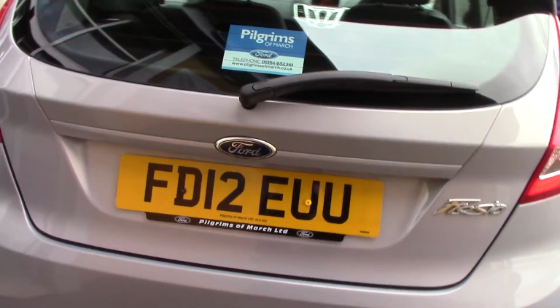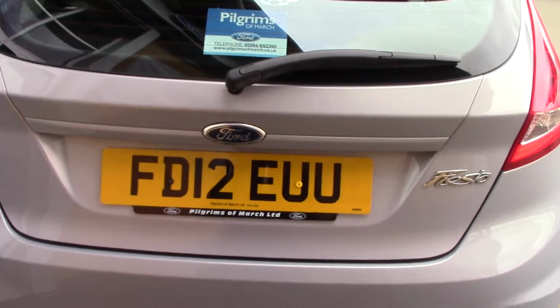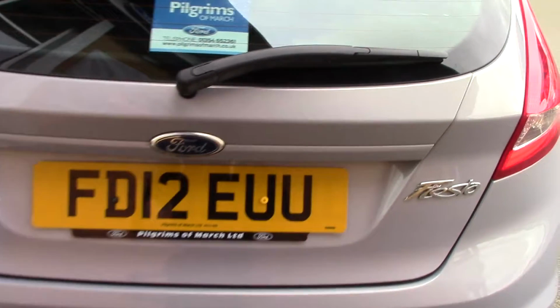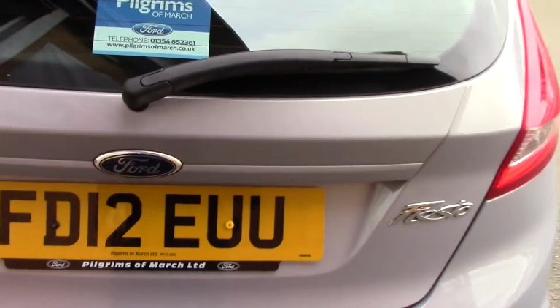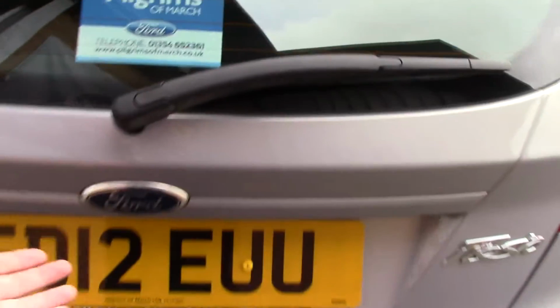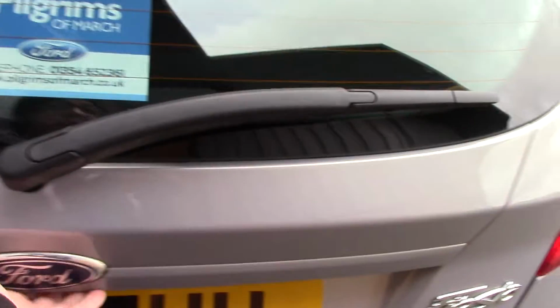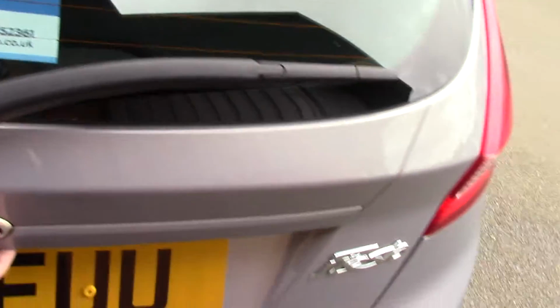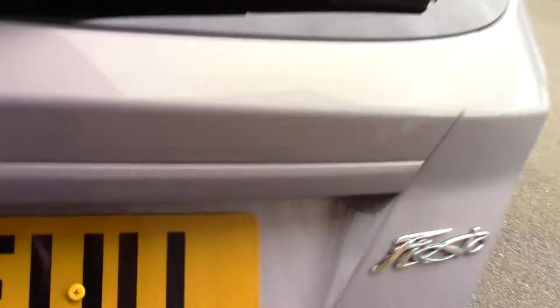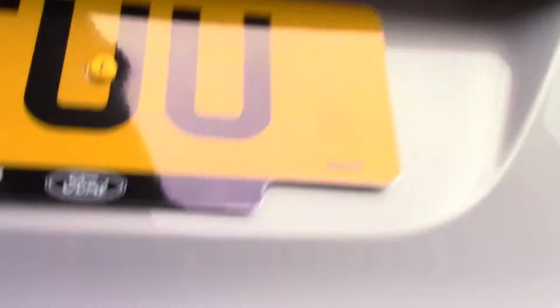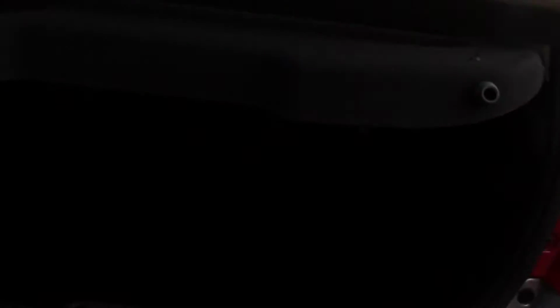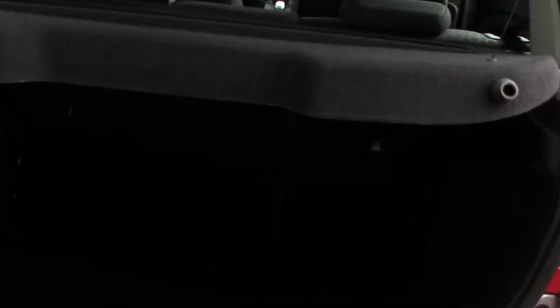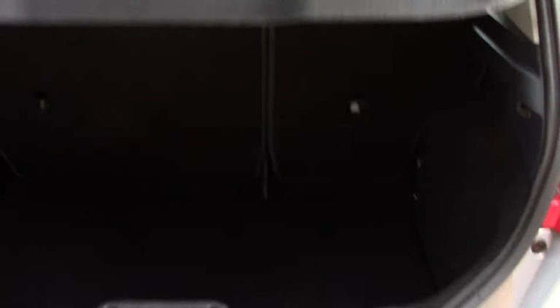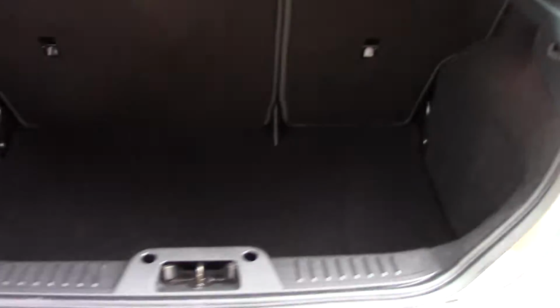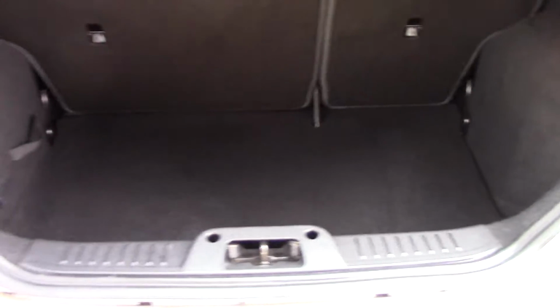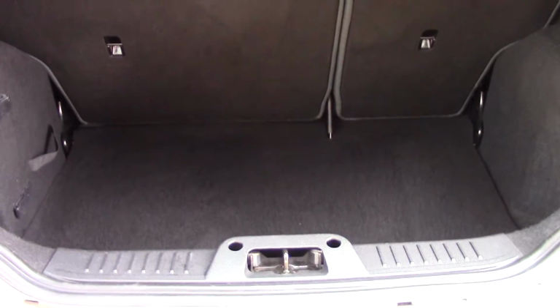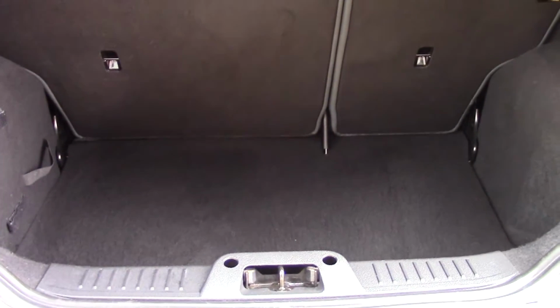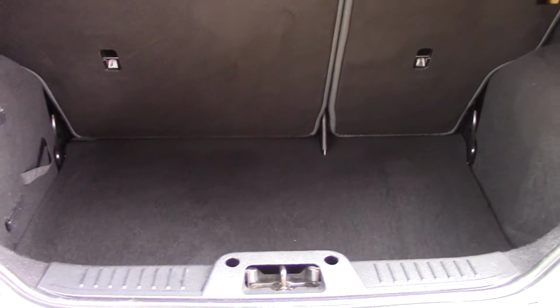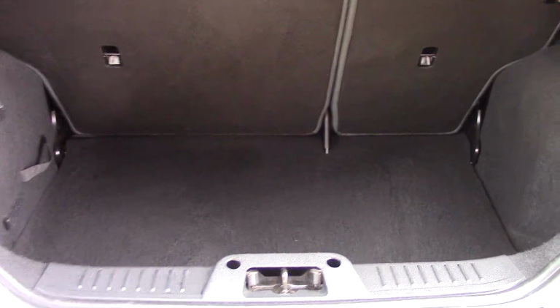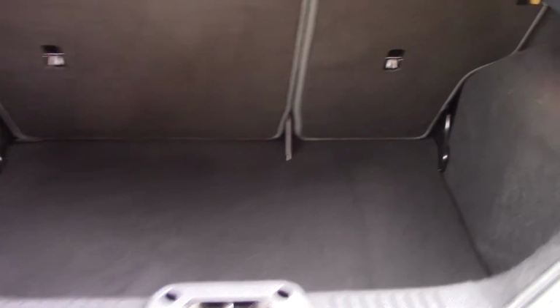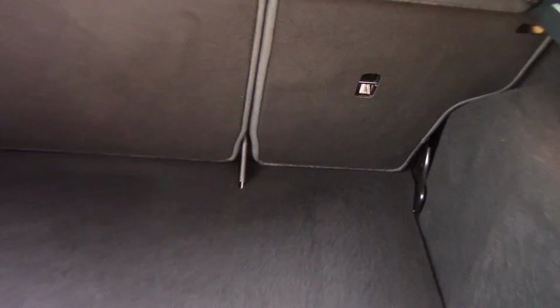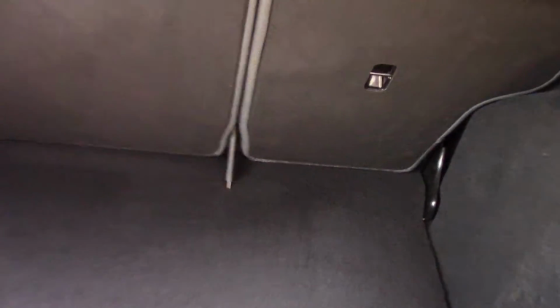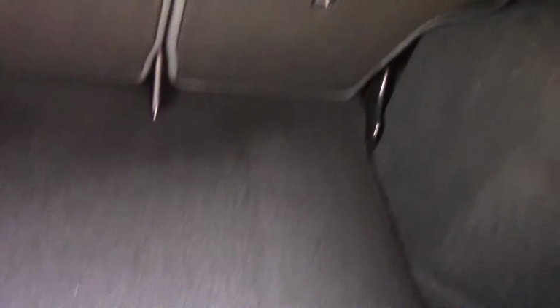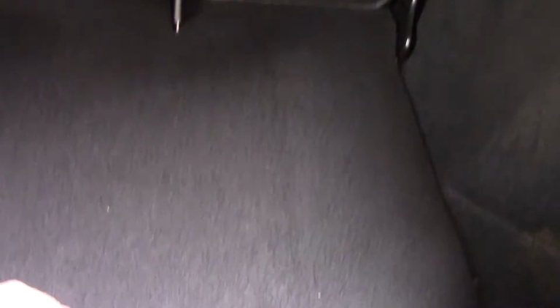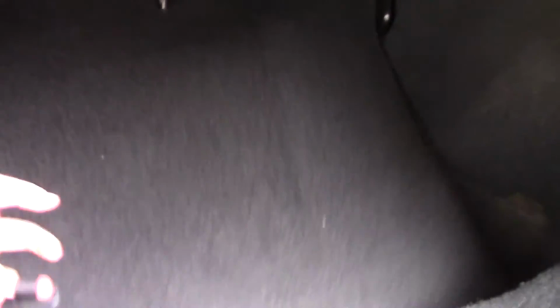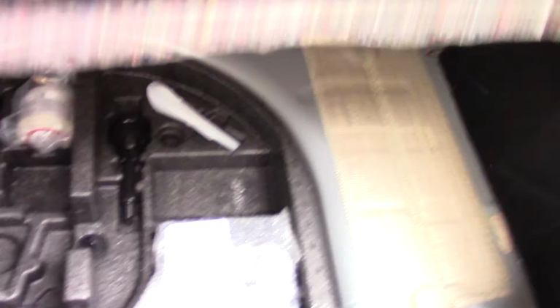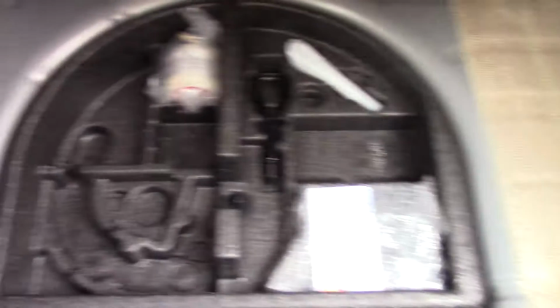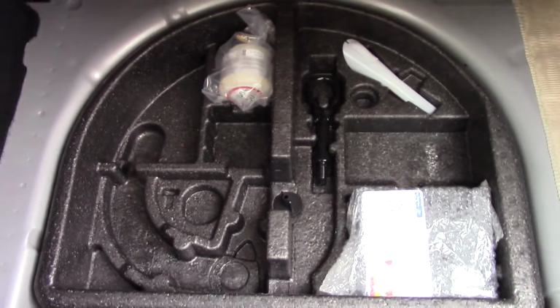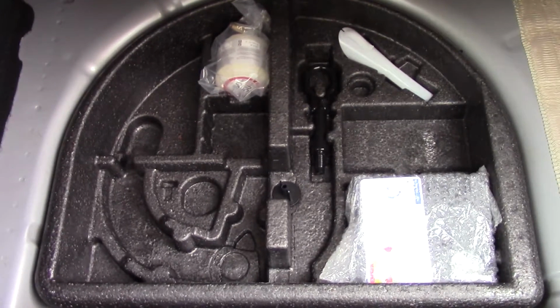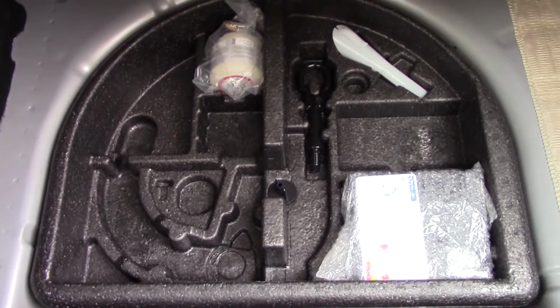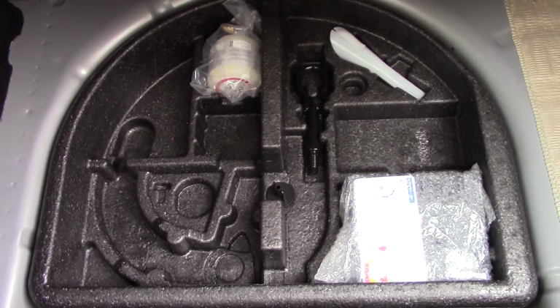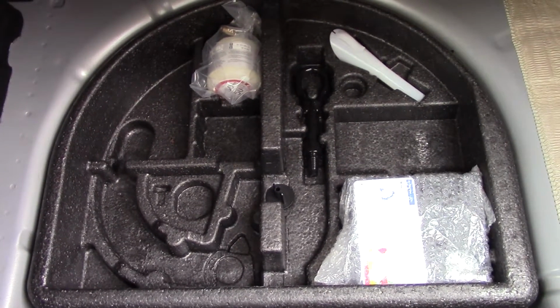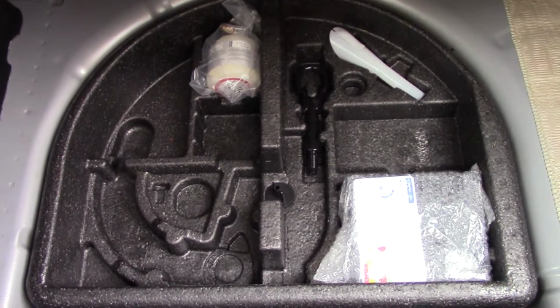If we make our way towards the rear, we can open up the boot and see all of the available space on the inside. And if we lift up this carpet, we've also got an inflation kit underneath.